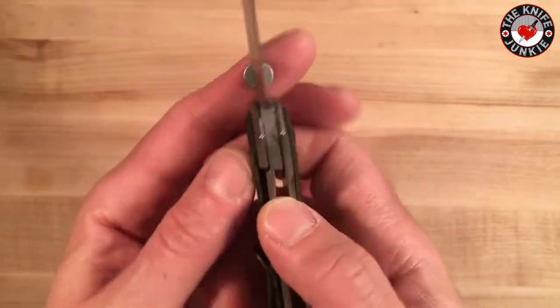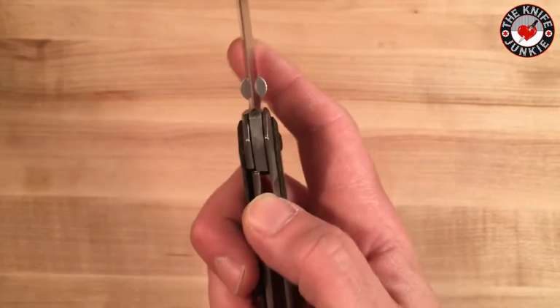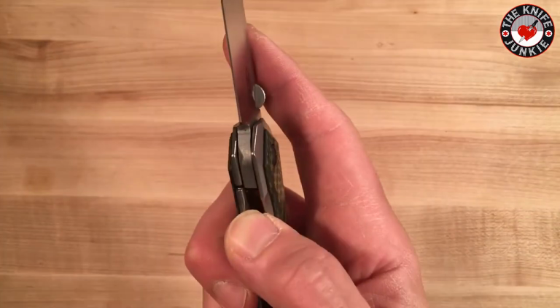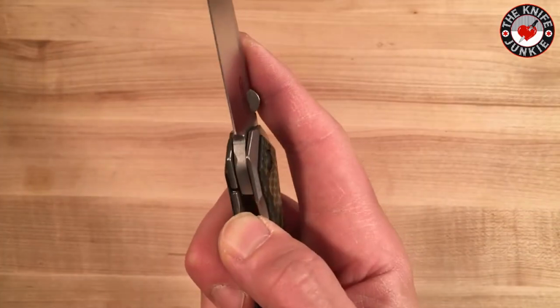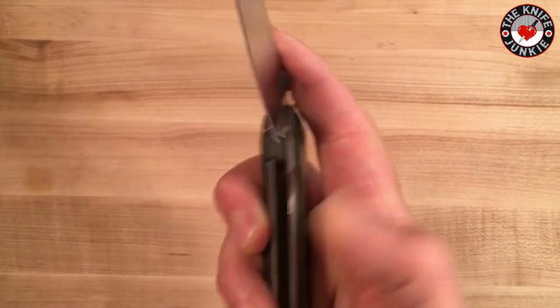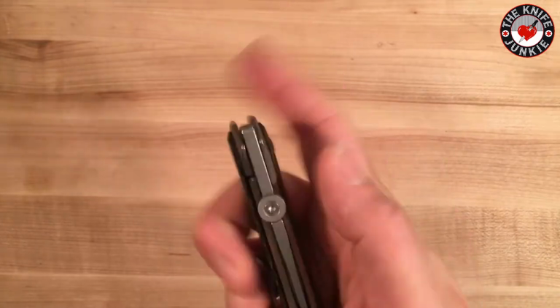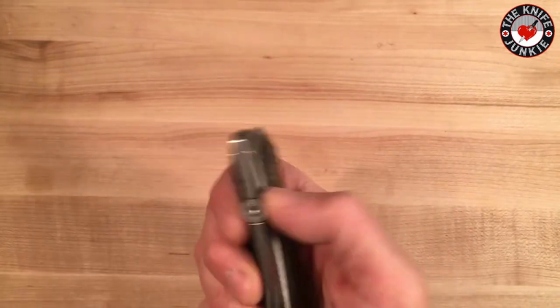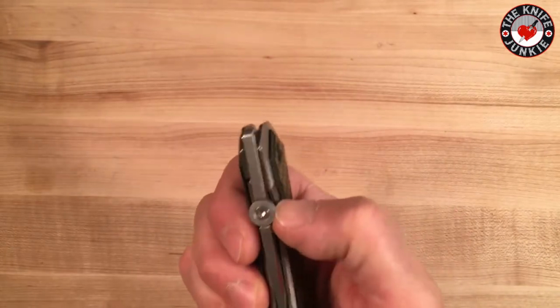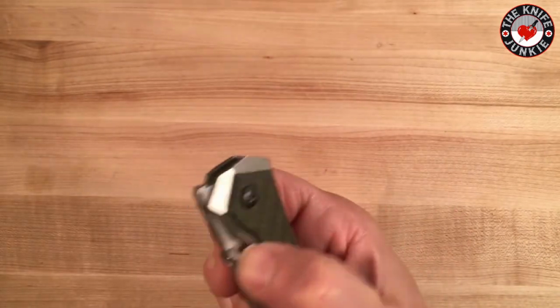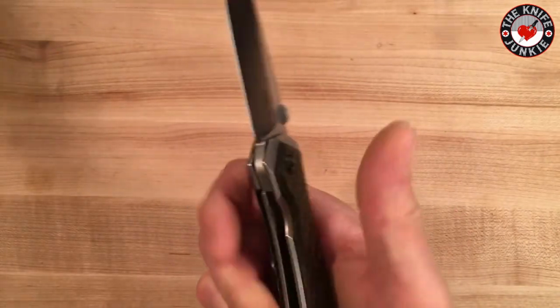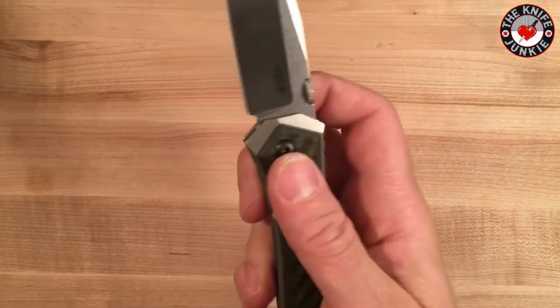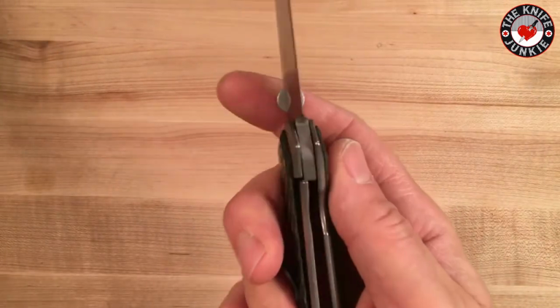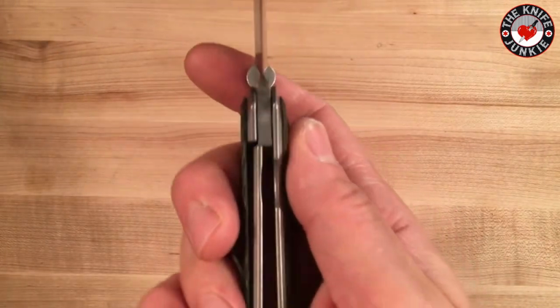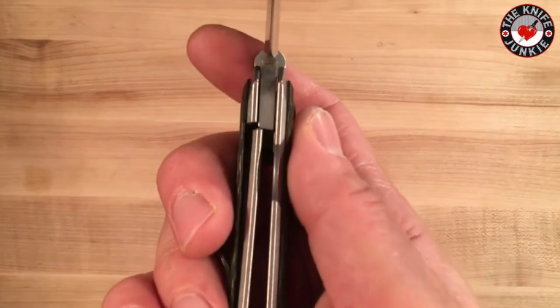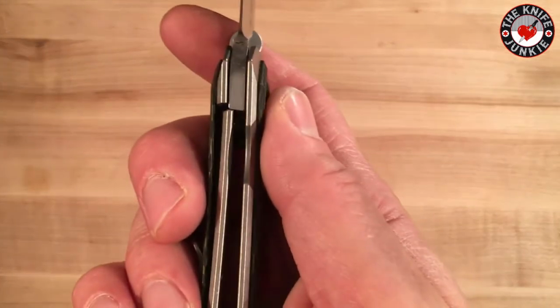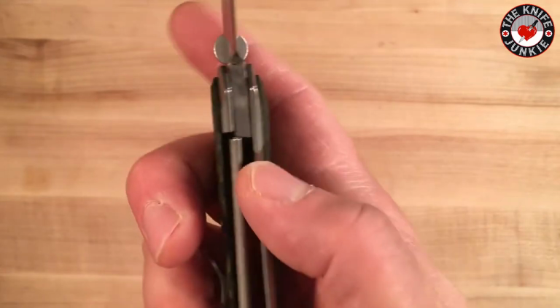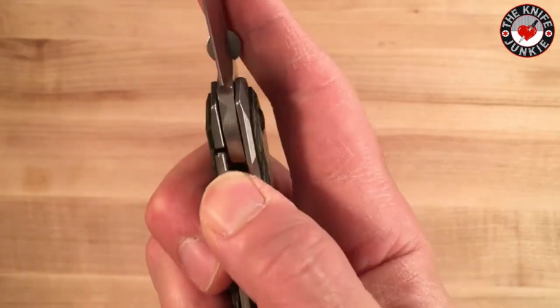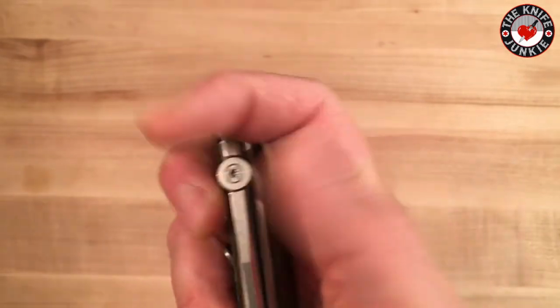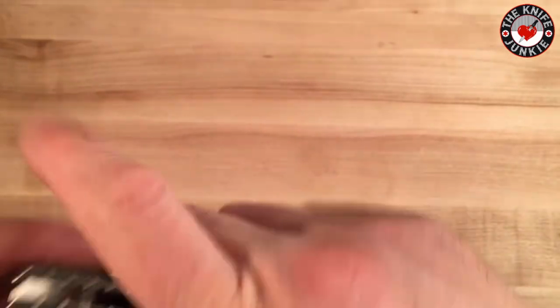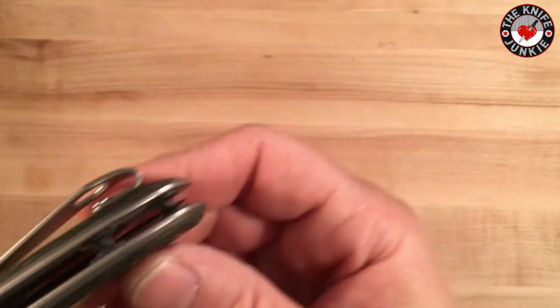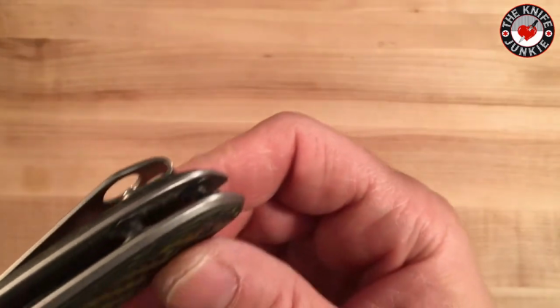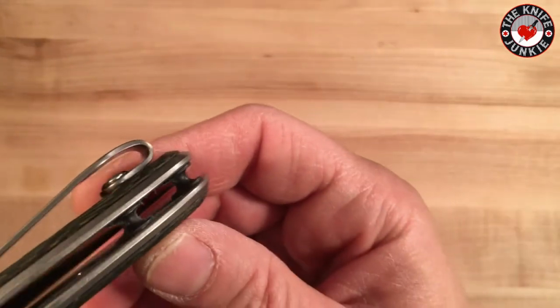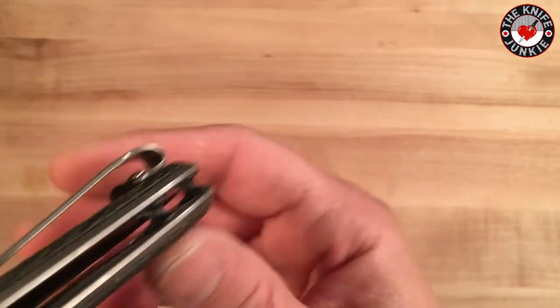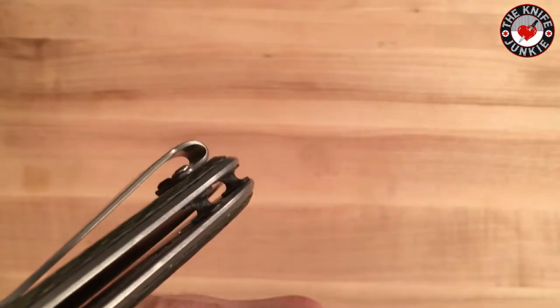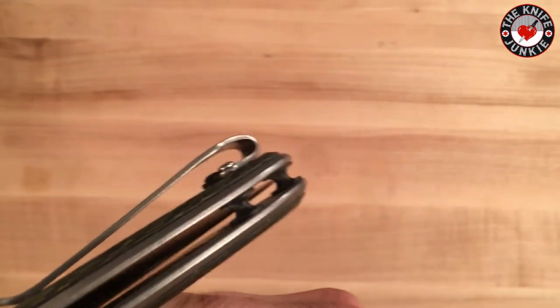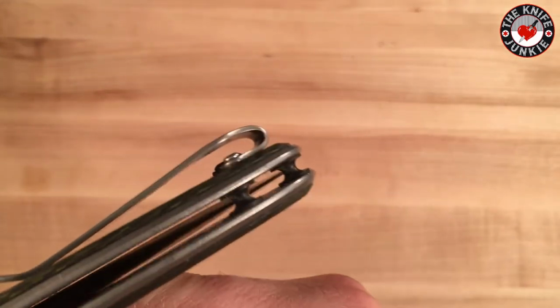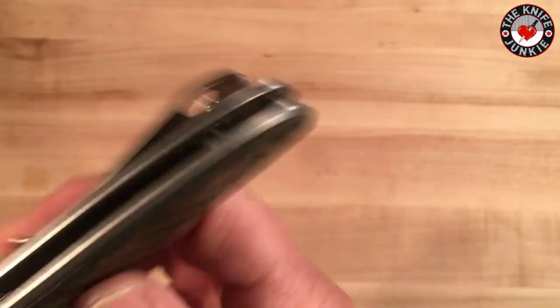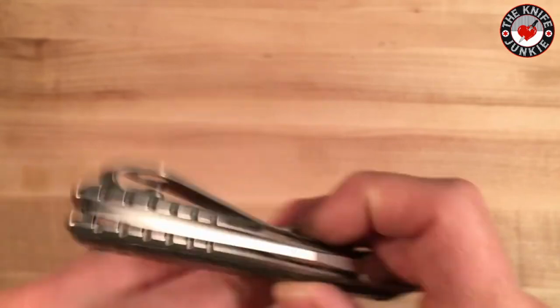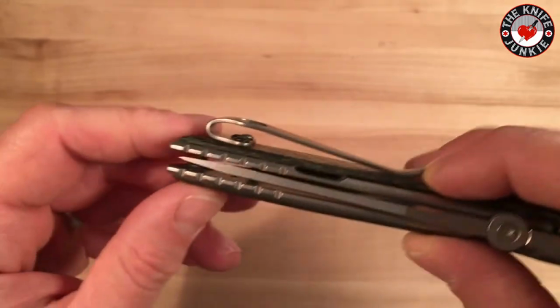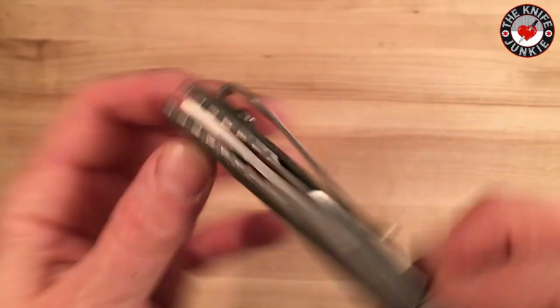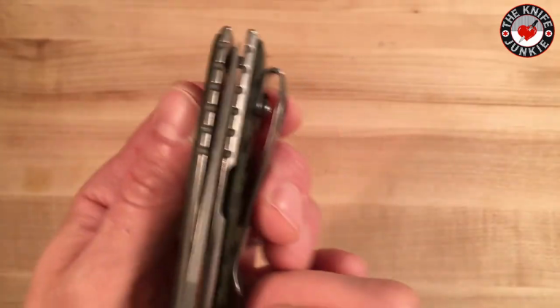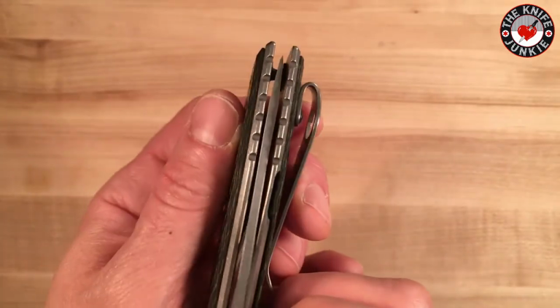It locks up well, disengages well, fires out well. It's got standoffs and it's beautifully centered. It's a real gem of a knife.